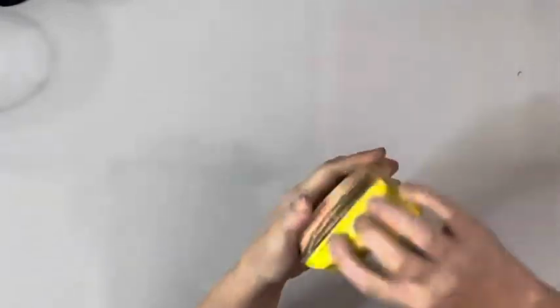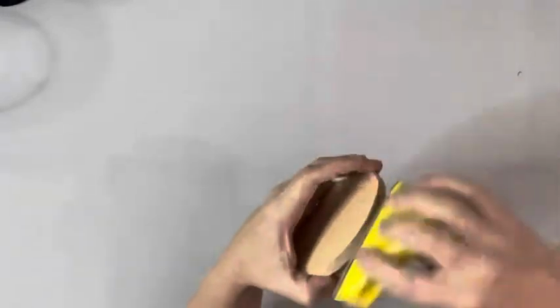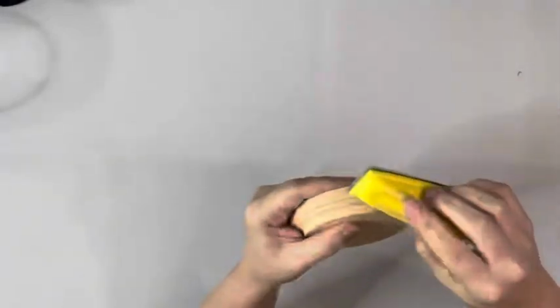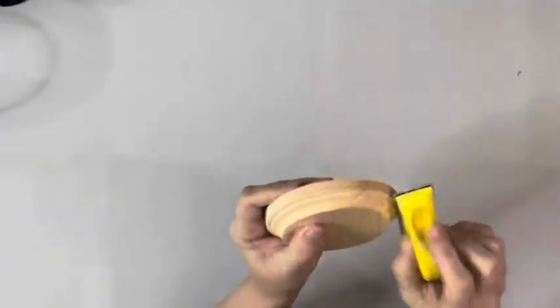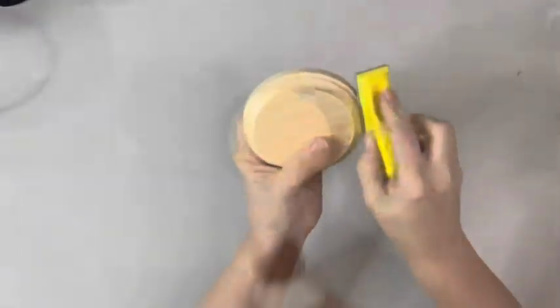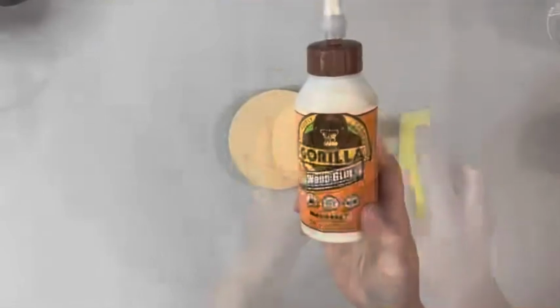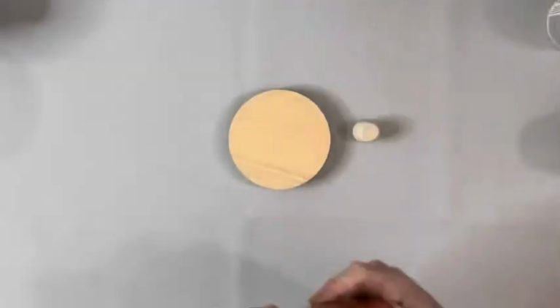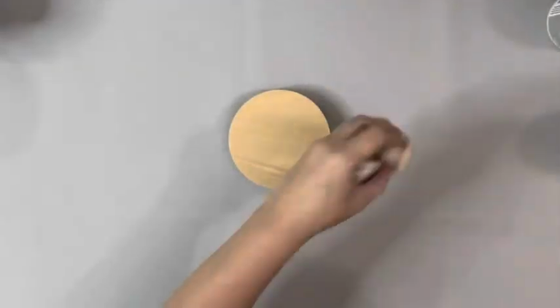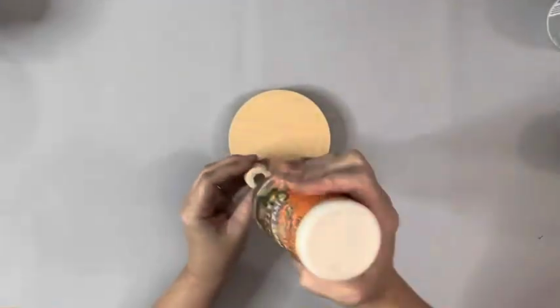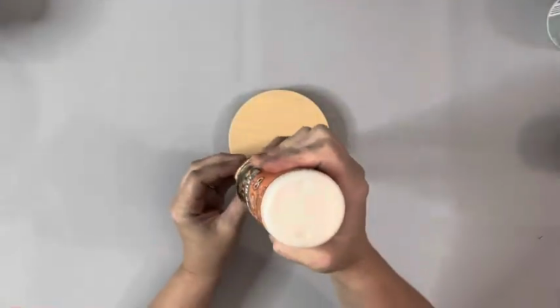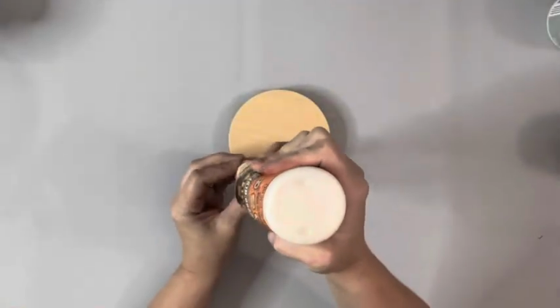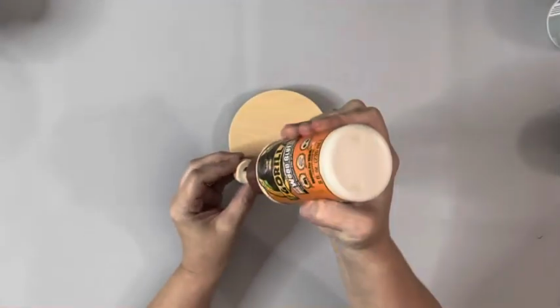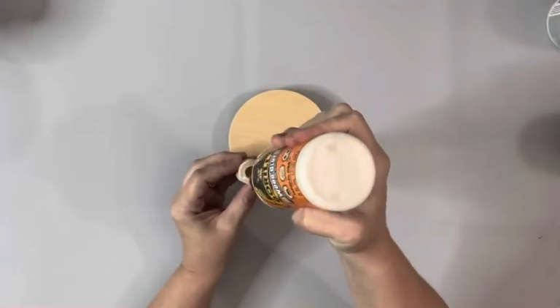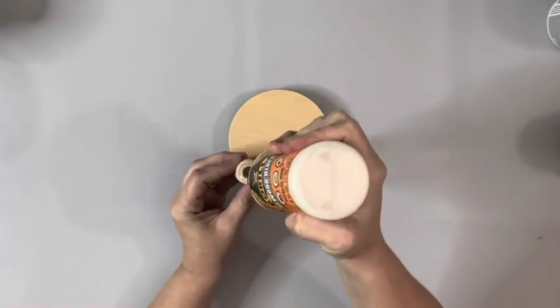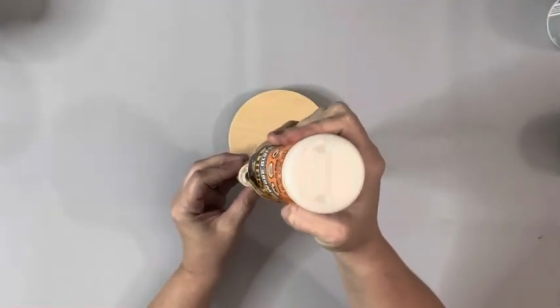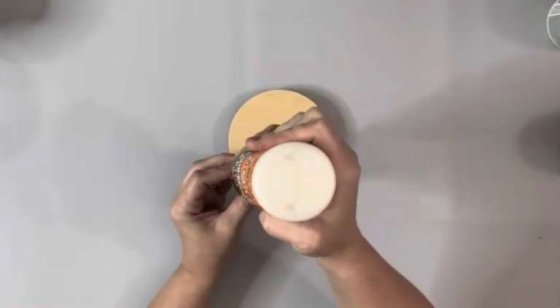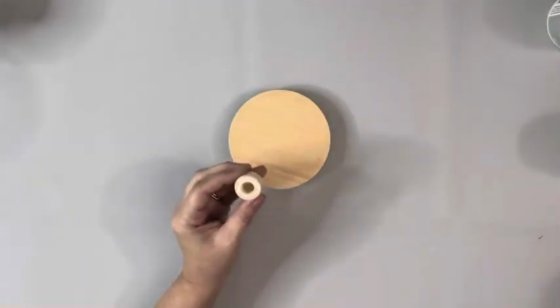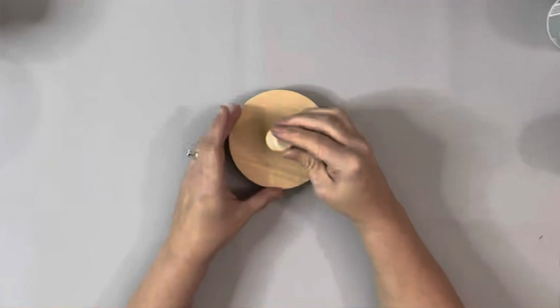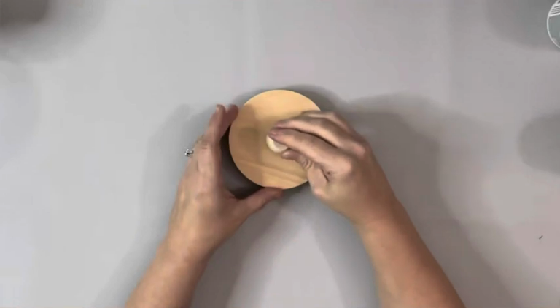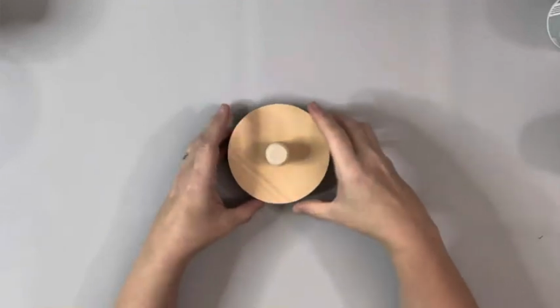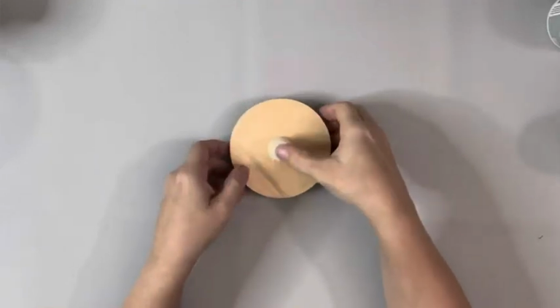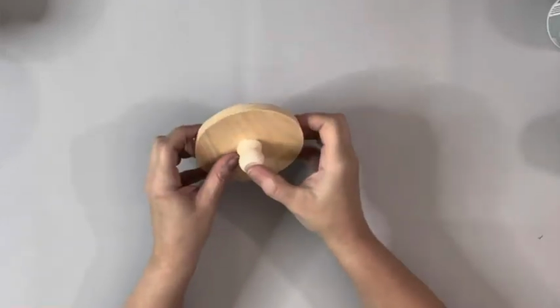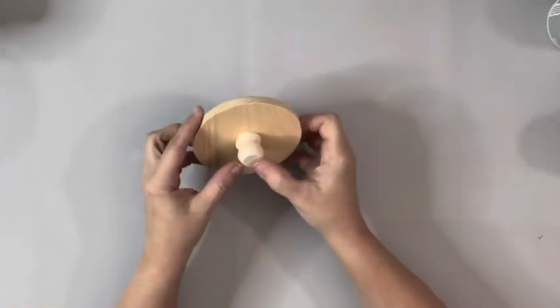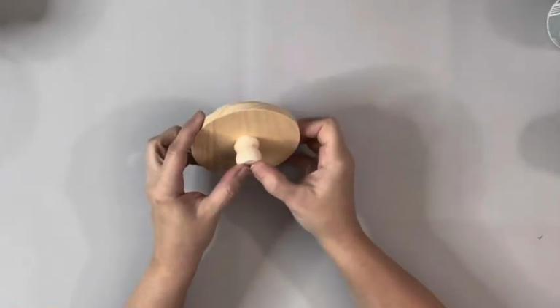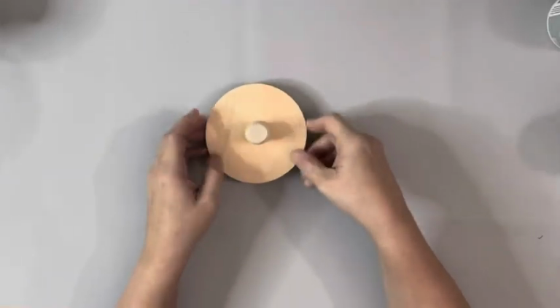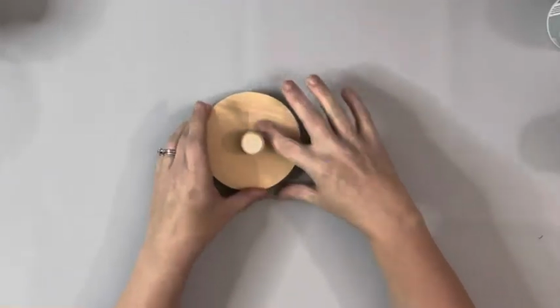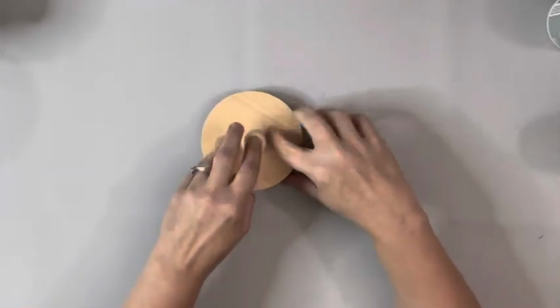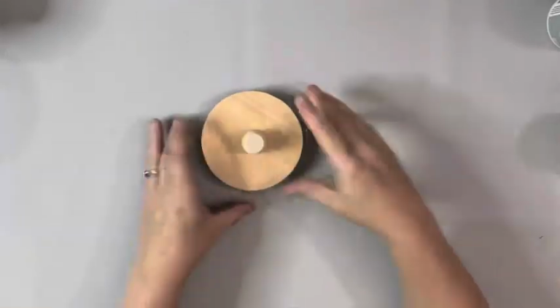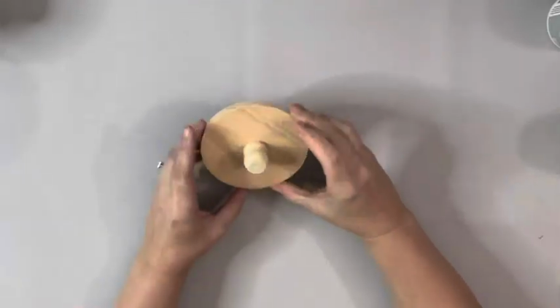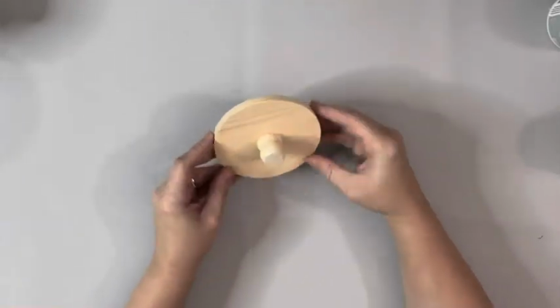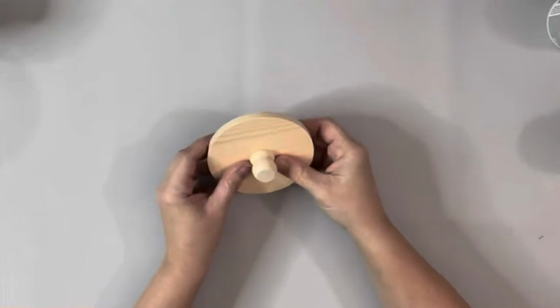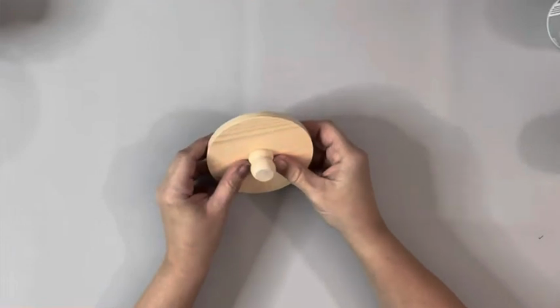I started by sanding down the four-inch wood plaque from Hobby Lobby and then wood gluing the dowel cap to the bottom center of the little round plaque. Just set those aside for now.